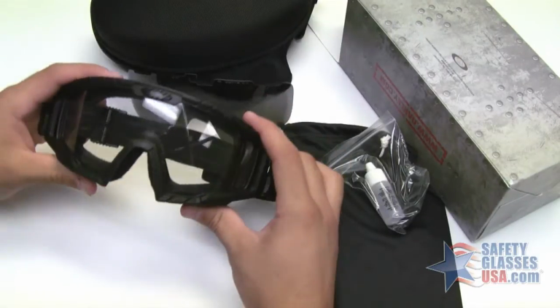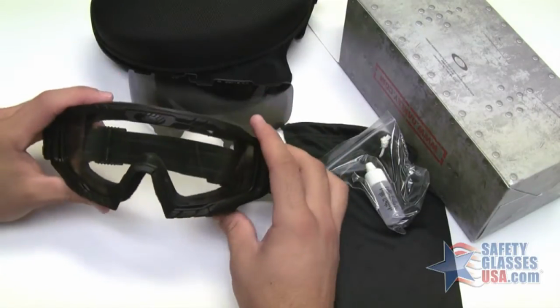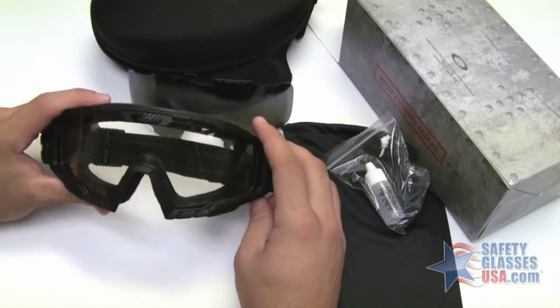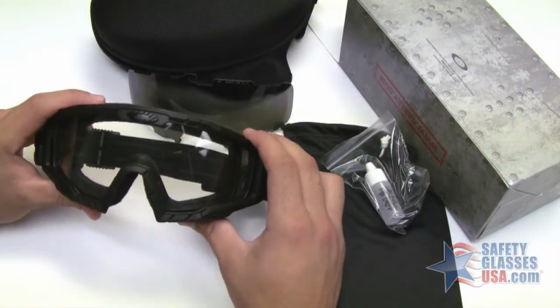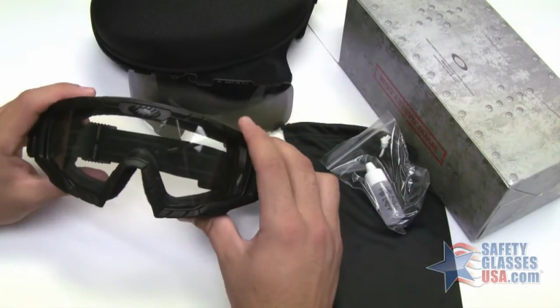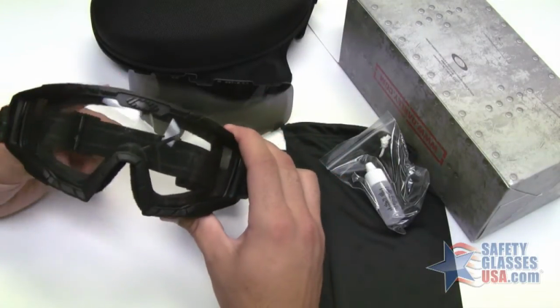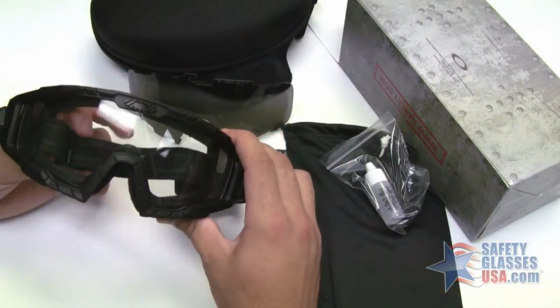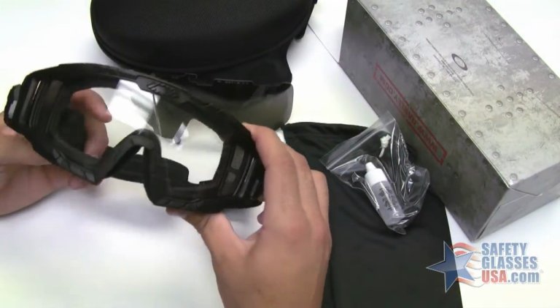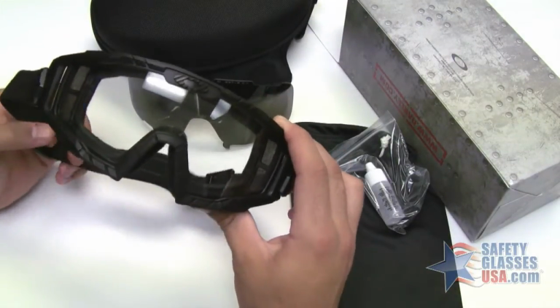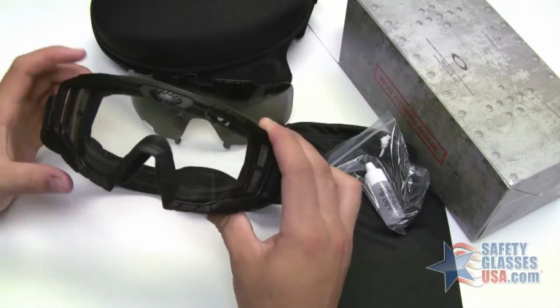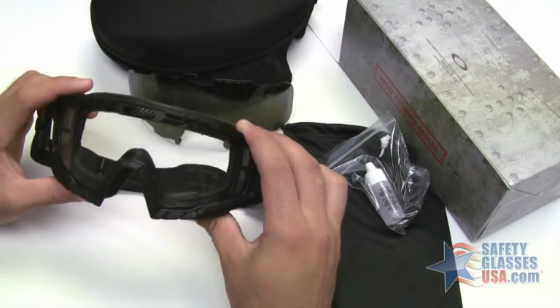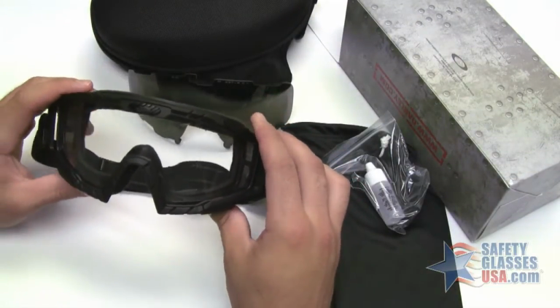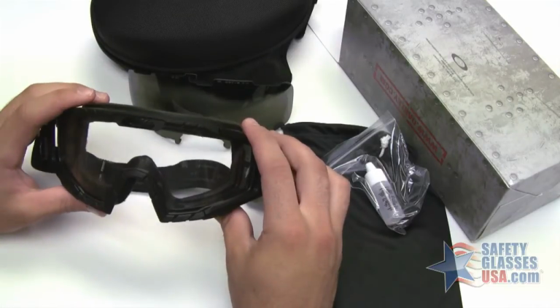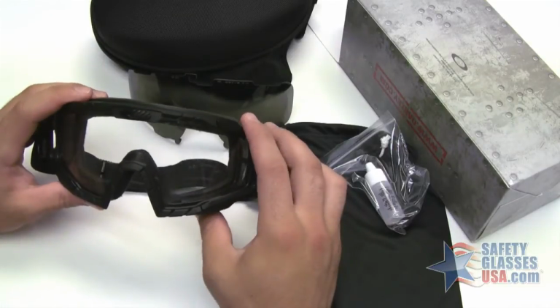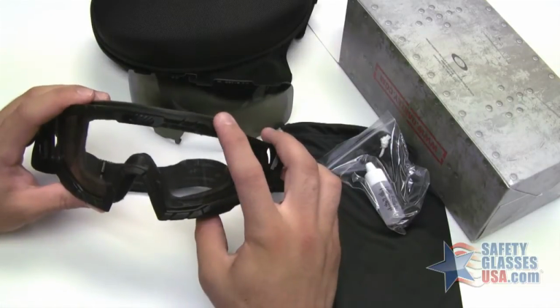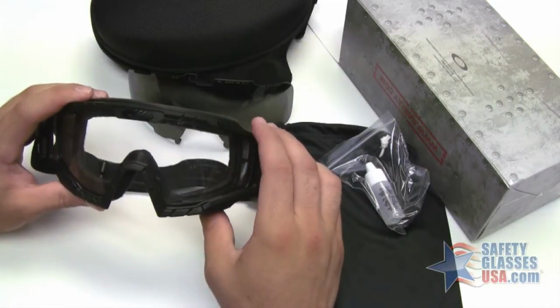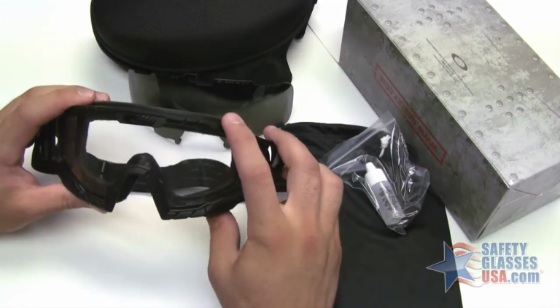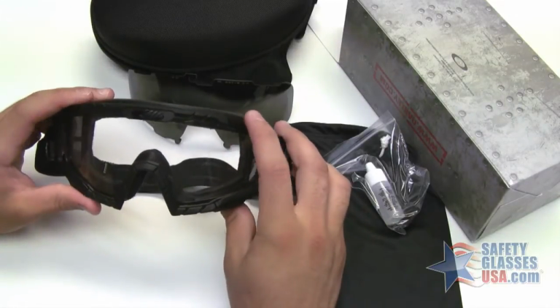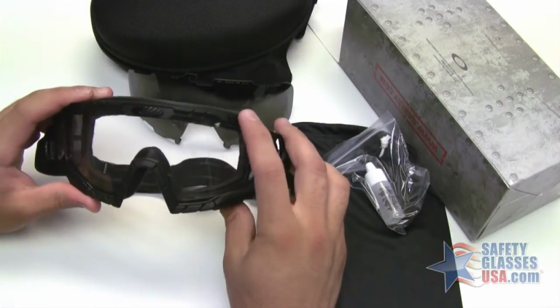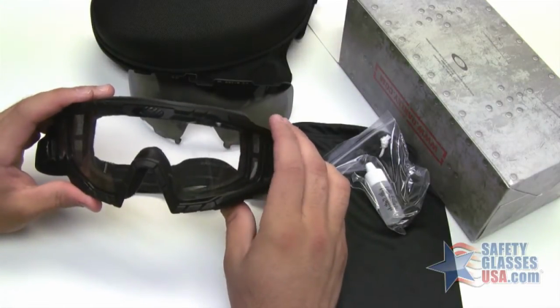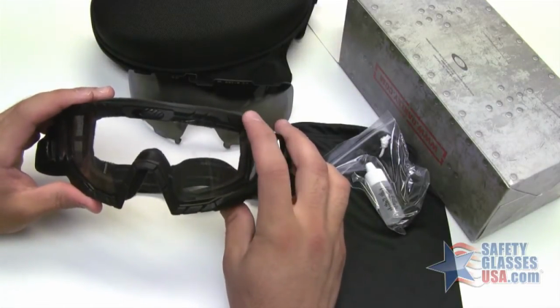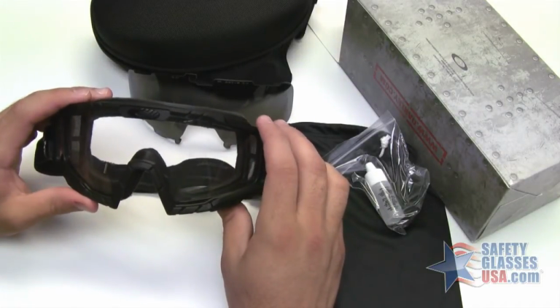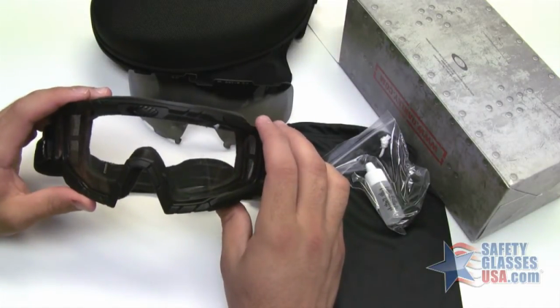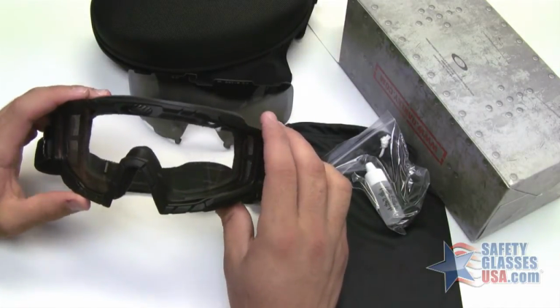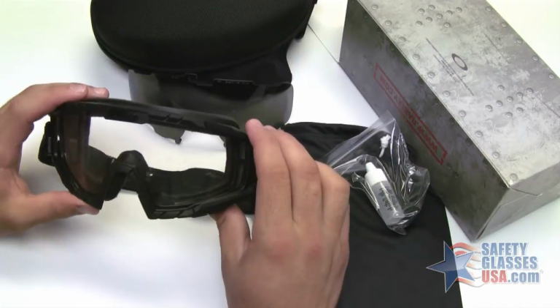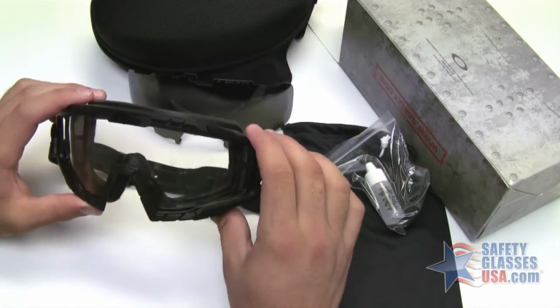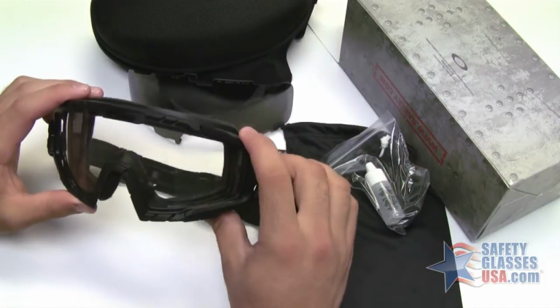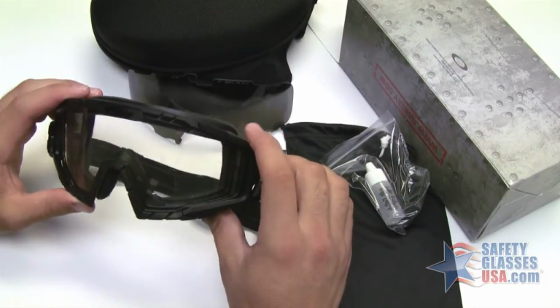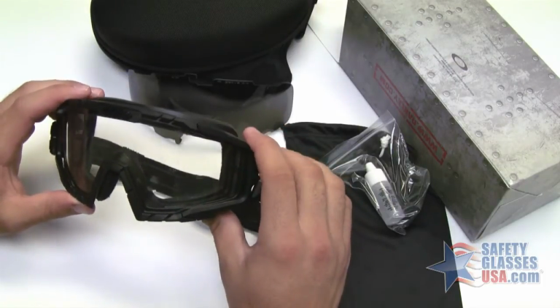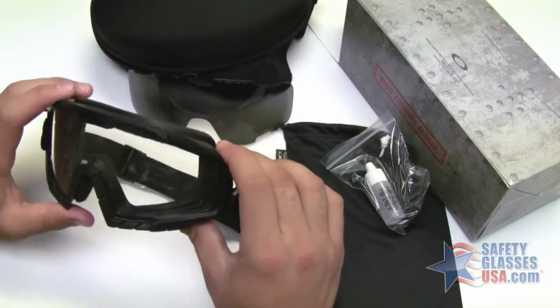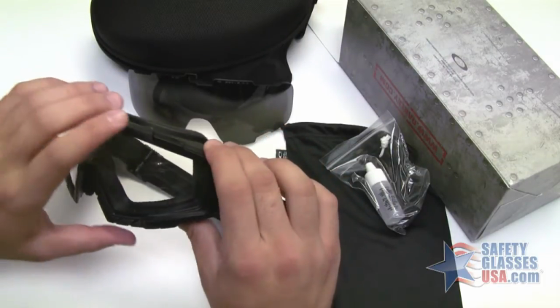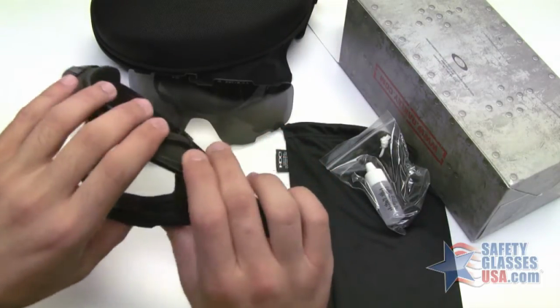We also offer this goggle in a bone frame or without the array. This model features a matte black frame to reduce reflection and to comply with military standards. The 2.0 is lighter than the original, weighing 3.7 ounces.